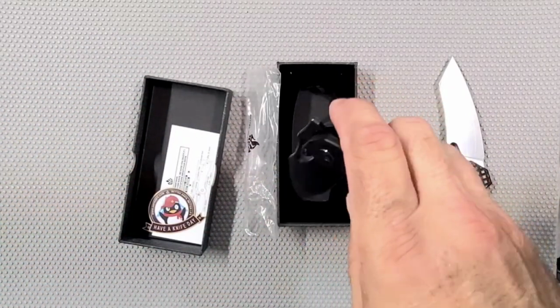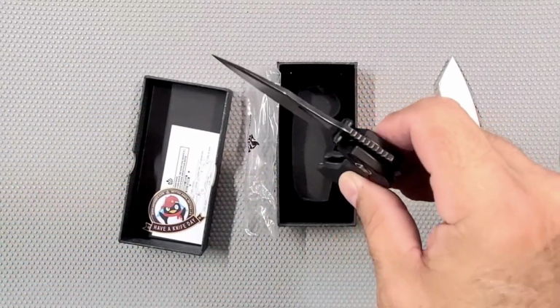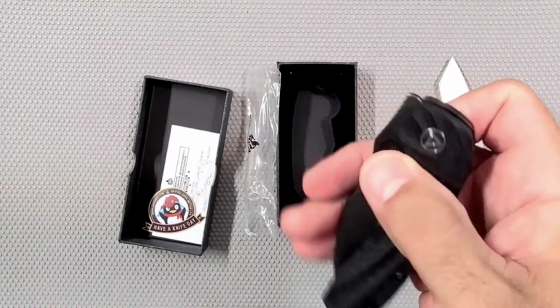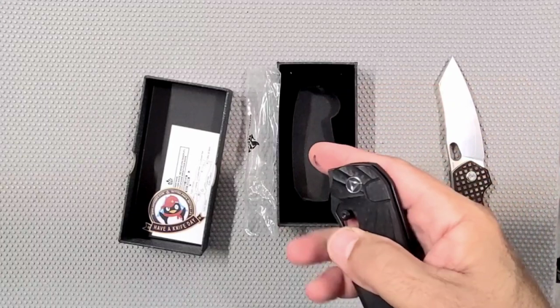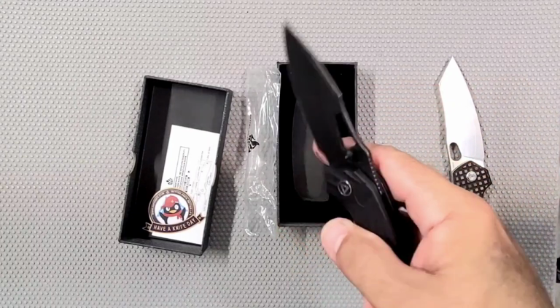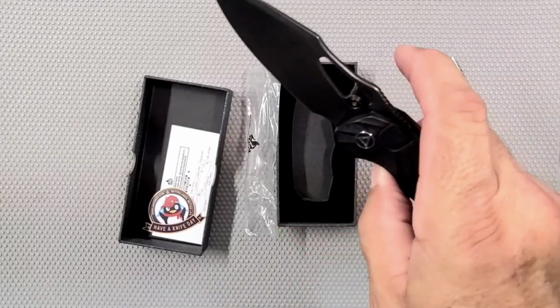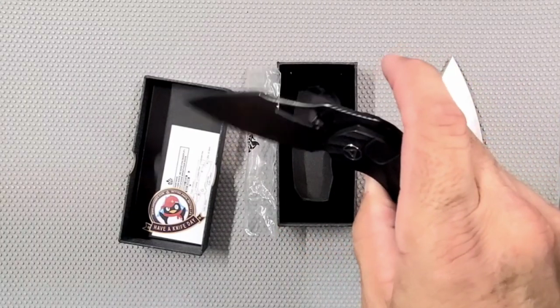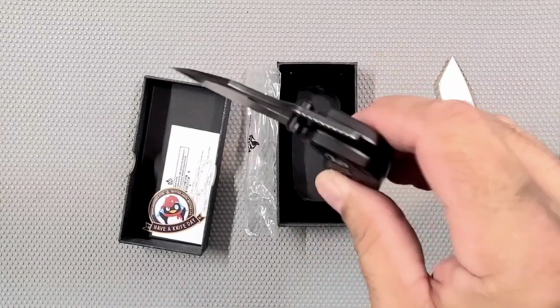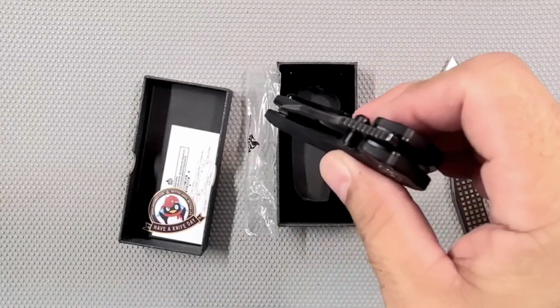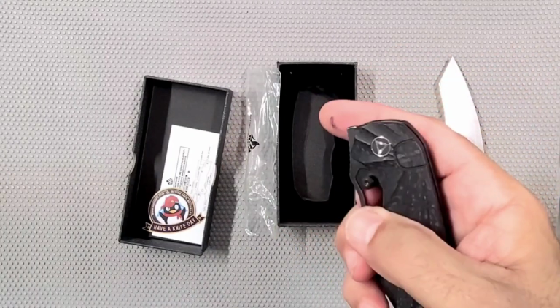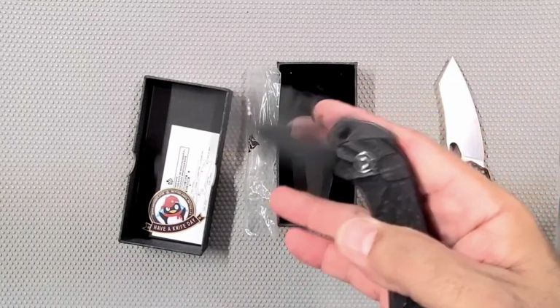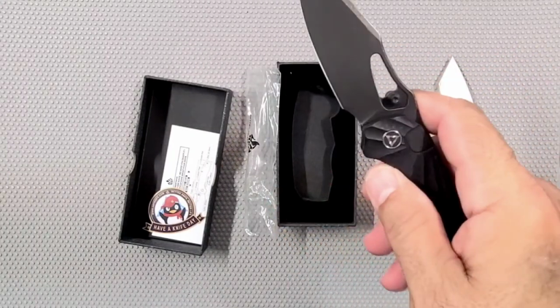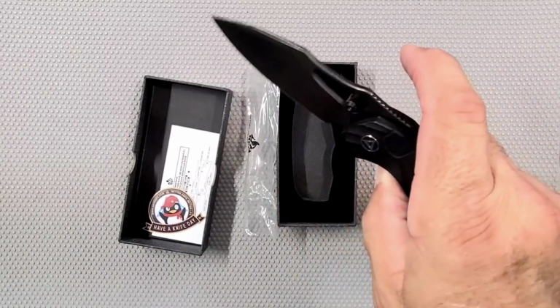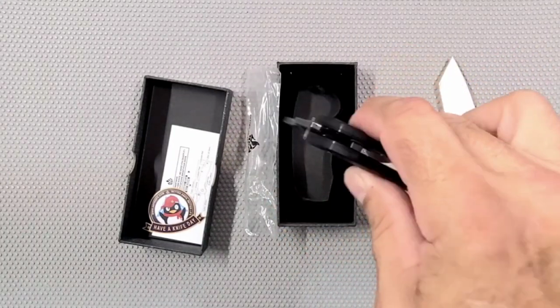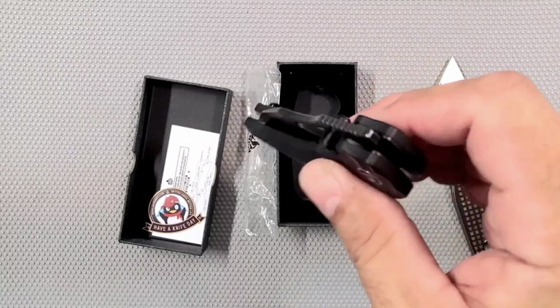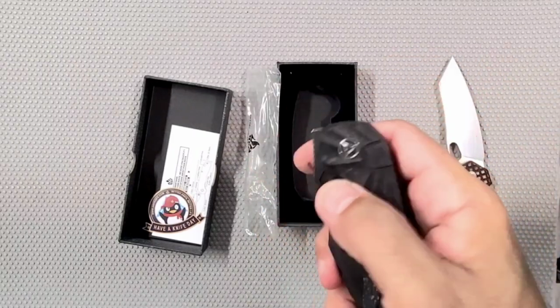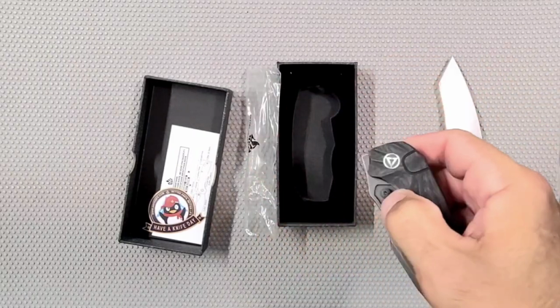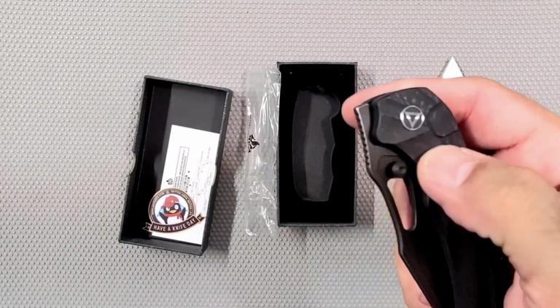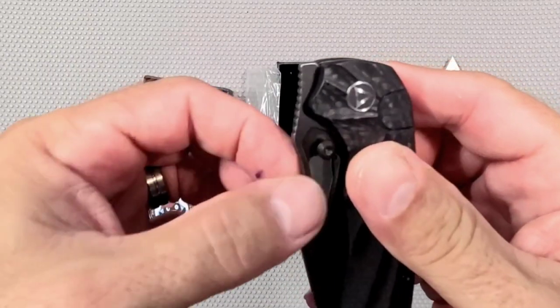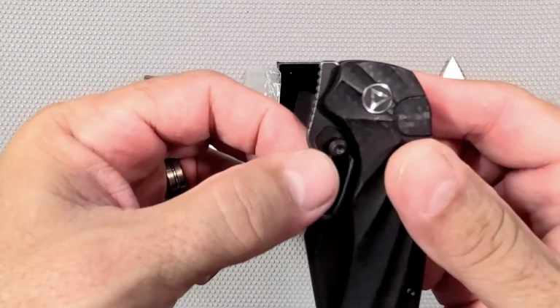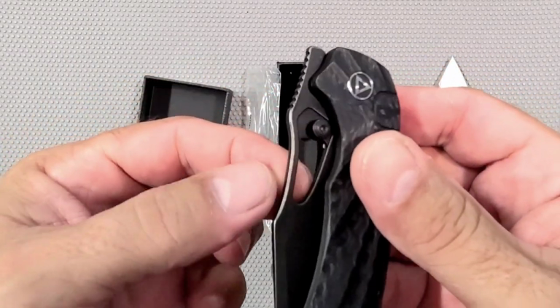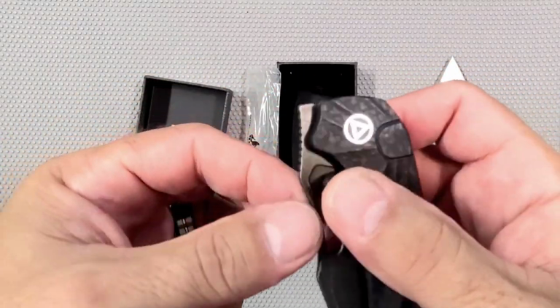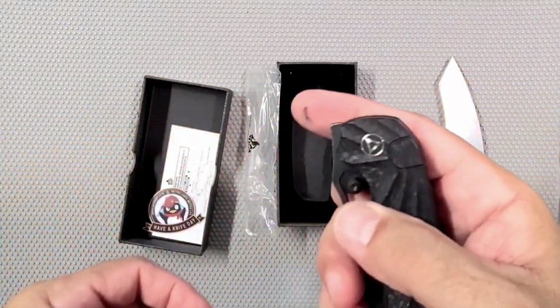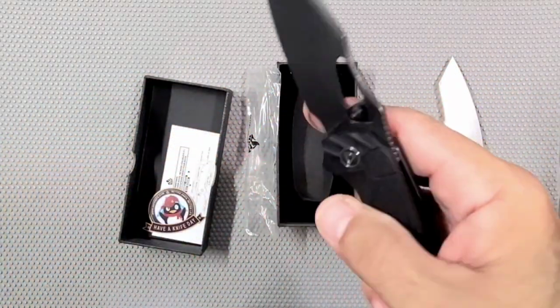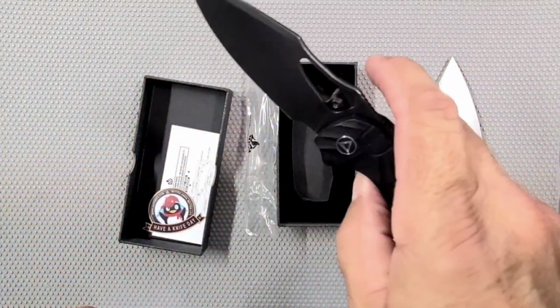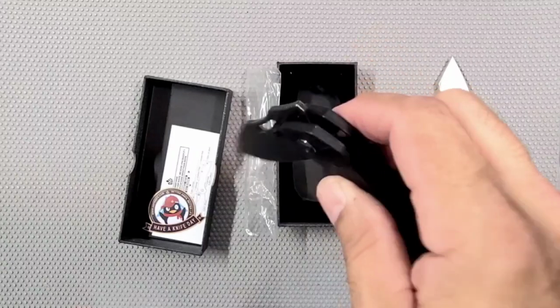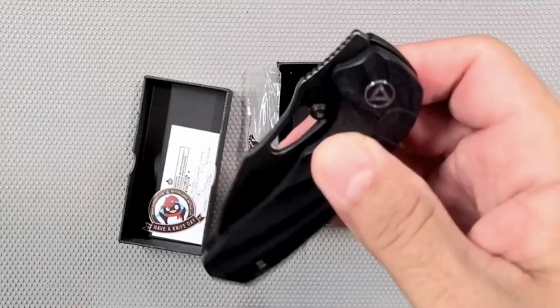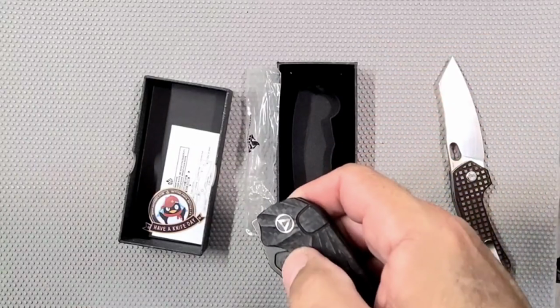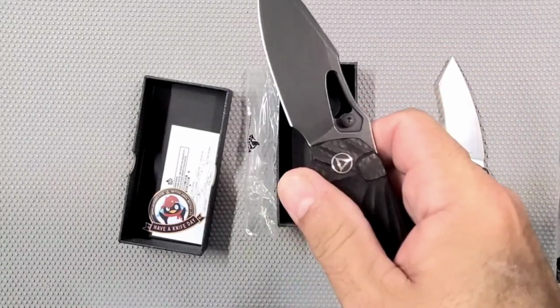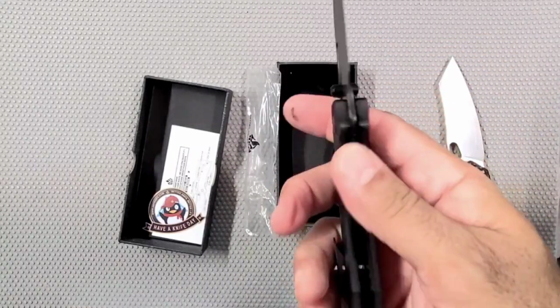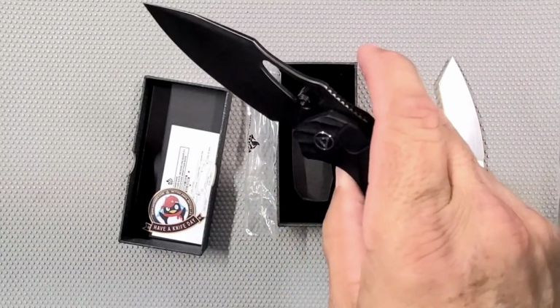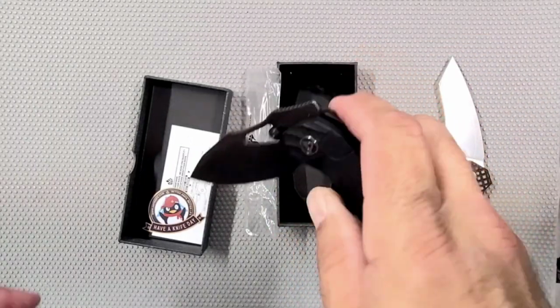The lock access could be a little better. Actually, that's not bad — yeah, not bad lock access. You've got to be used to it. It's got a thumb stud and a reverse flick hole — thumb hole, whatever you want to call it. Oh, that's really nice action.